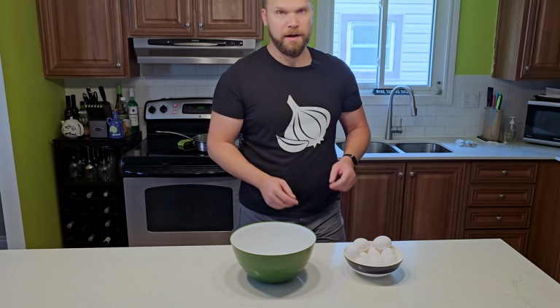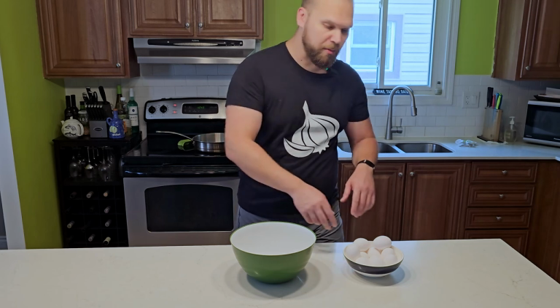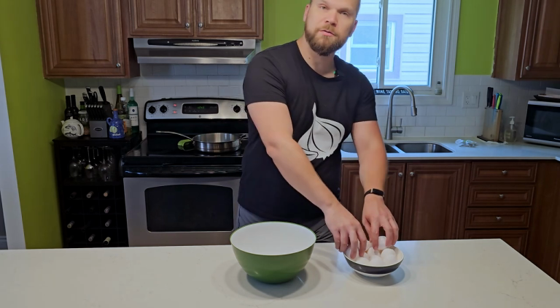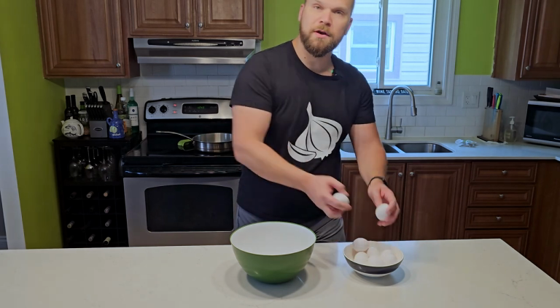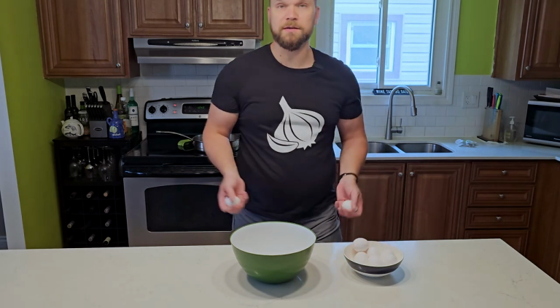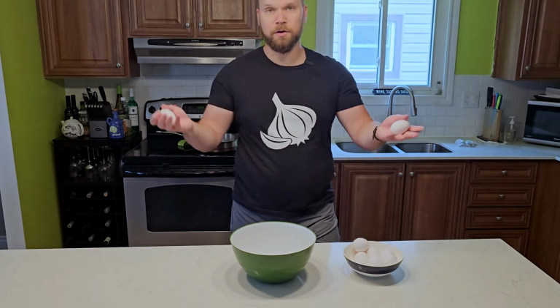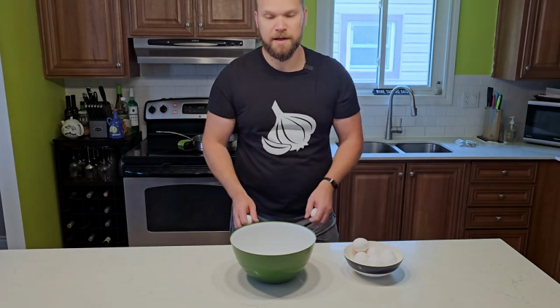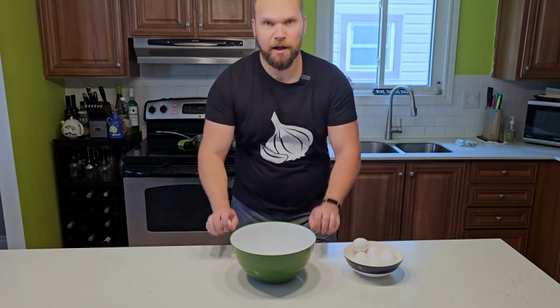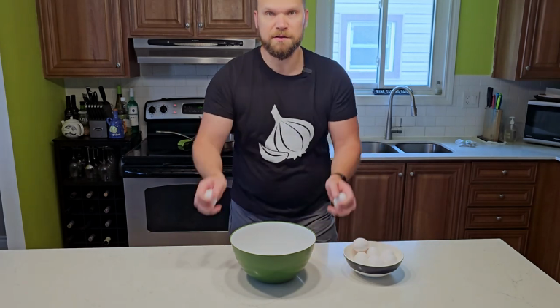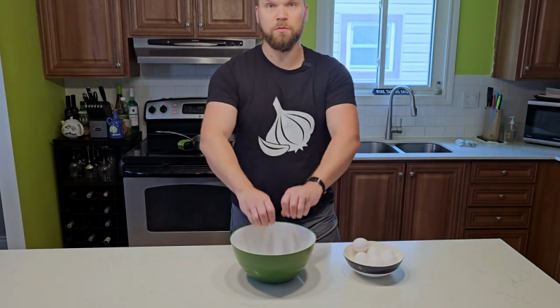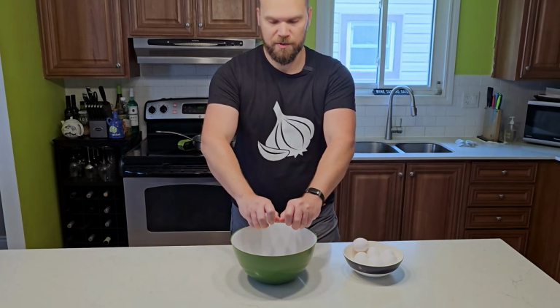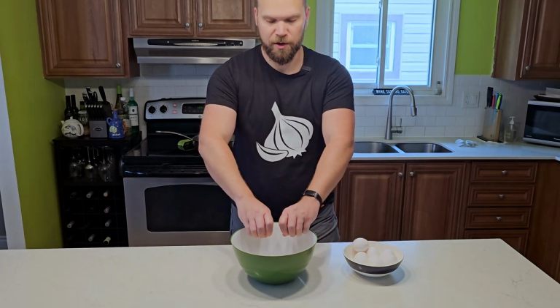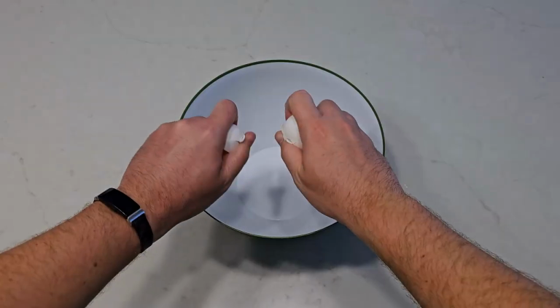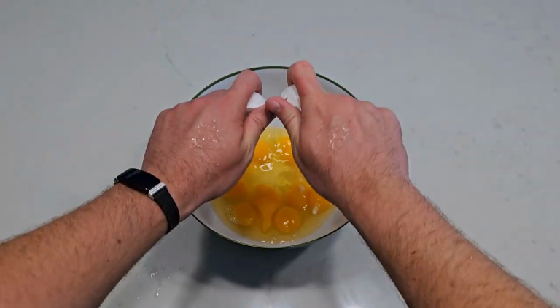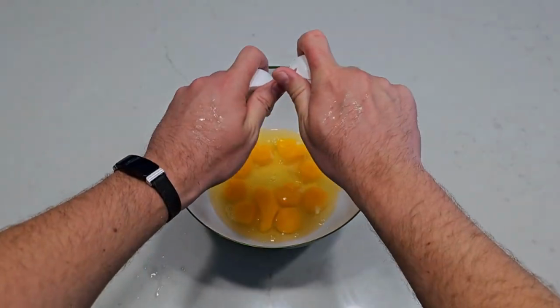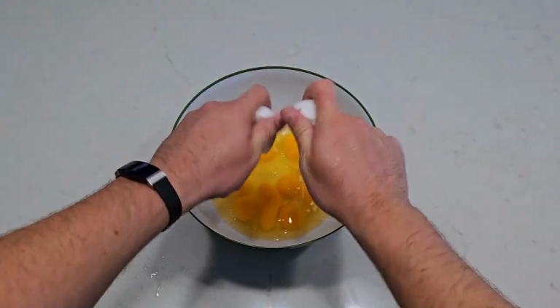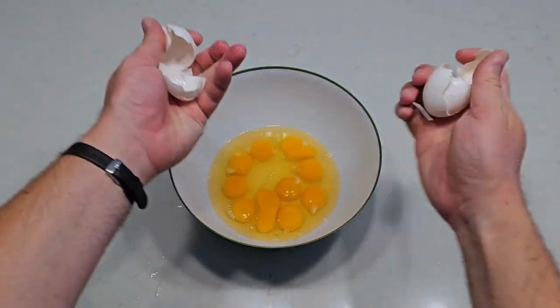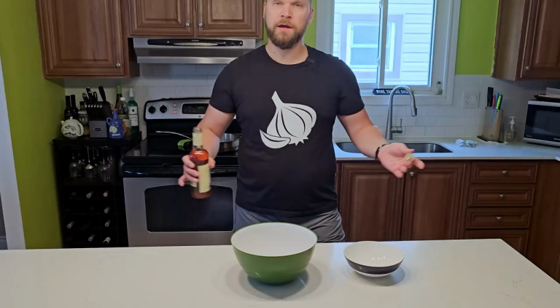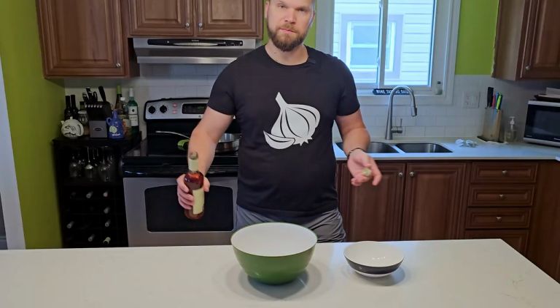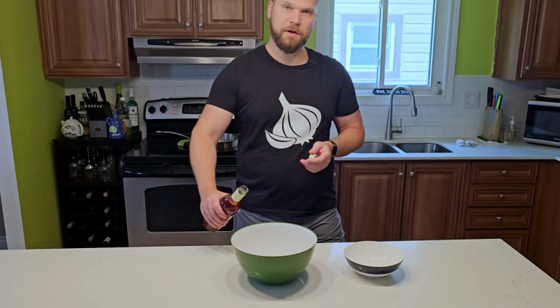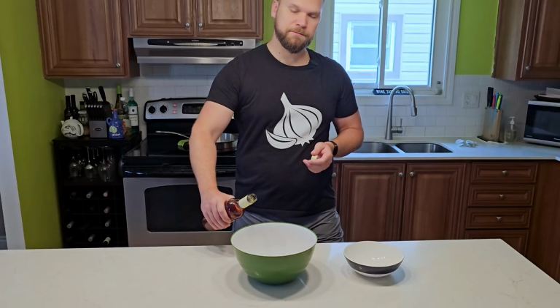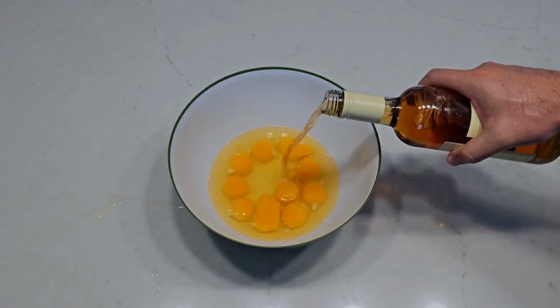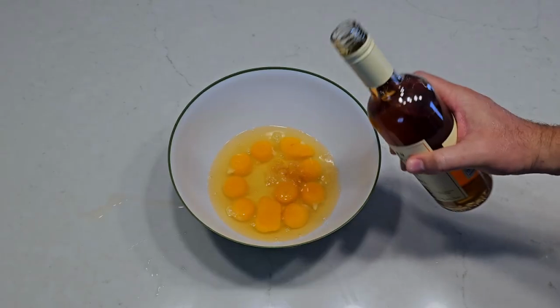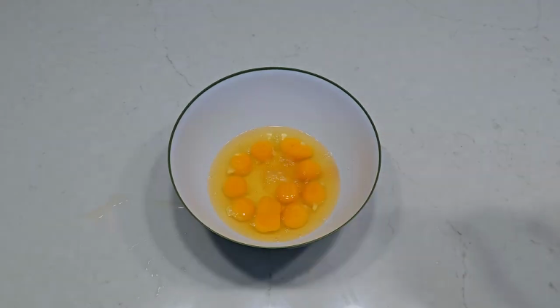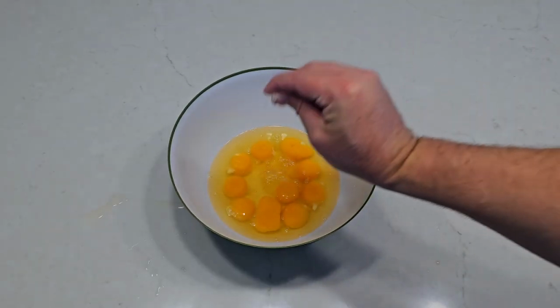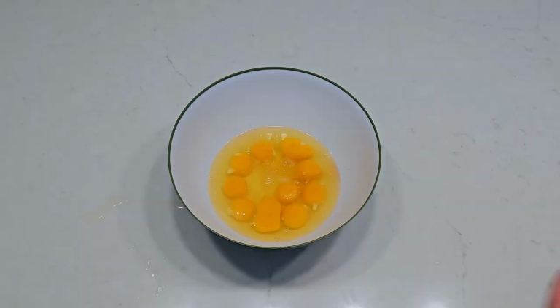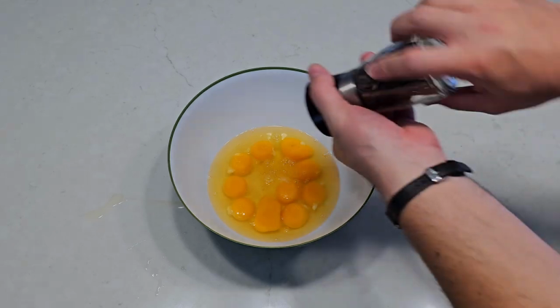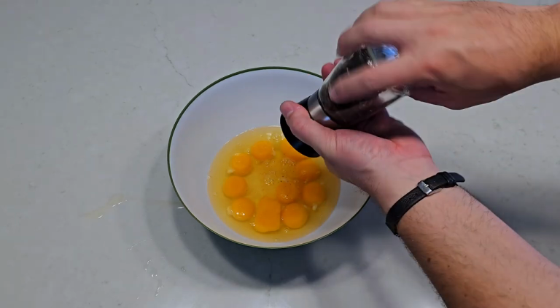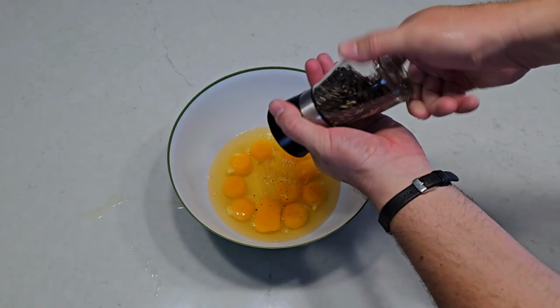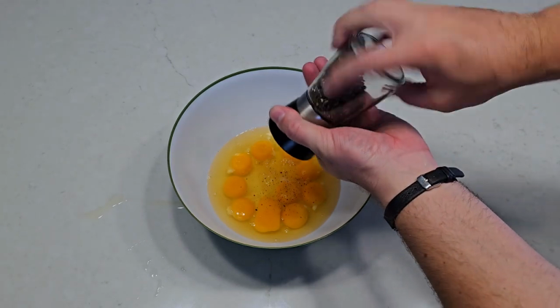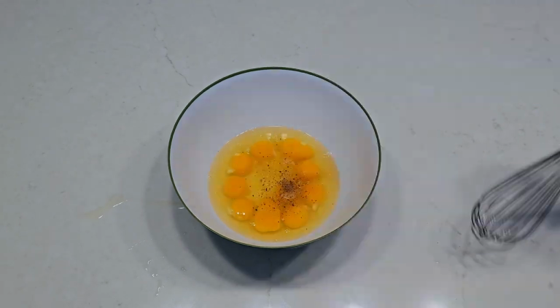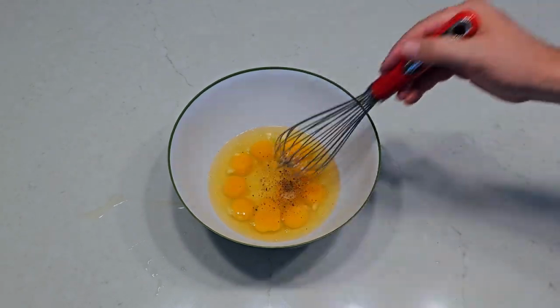You can't have a proper mushu without scrambled eggs, so we're going to crack 10 whole eggs into this bowl — welcome to meal prep. Then we add another splash of rice wine, some salt, some pepper, and give it a whip.